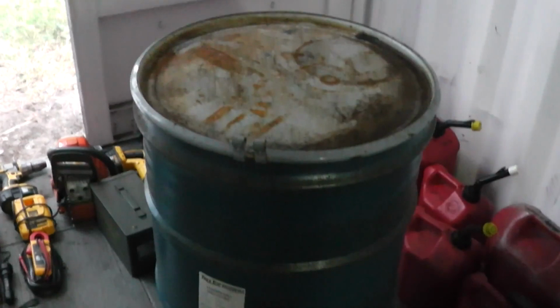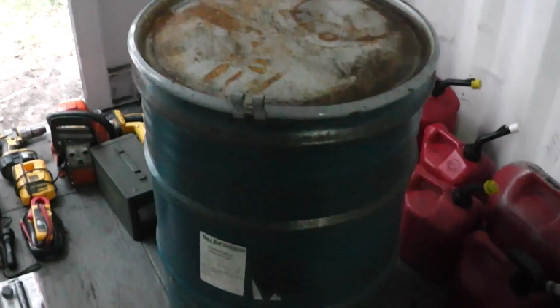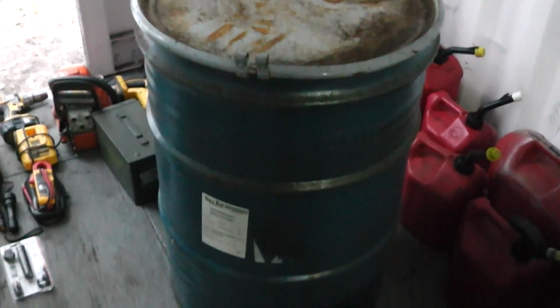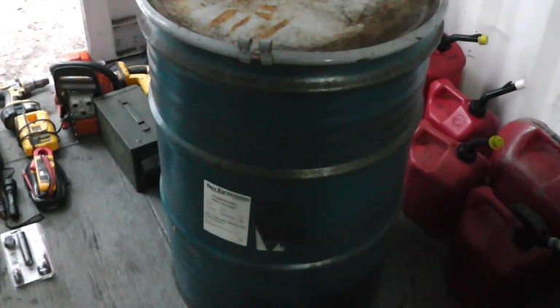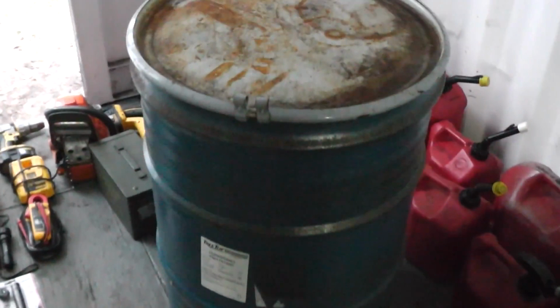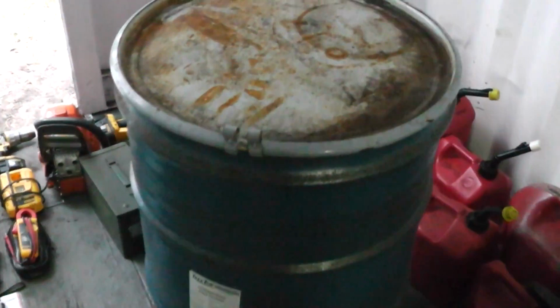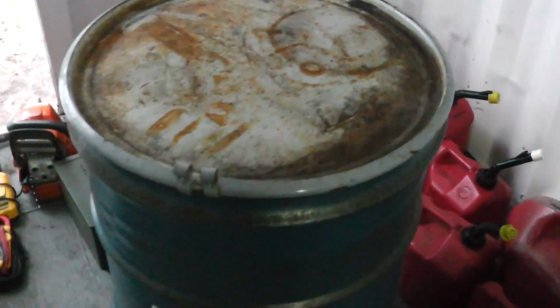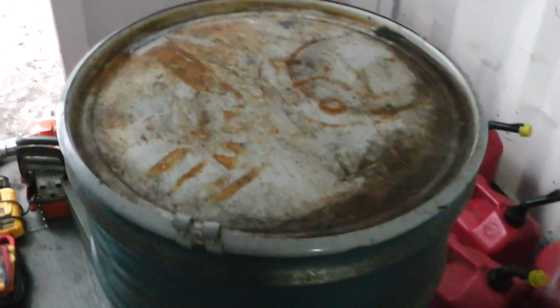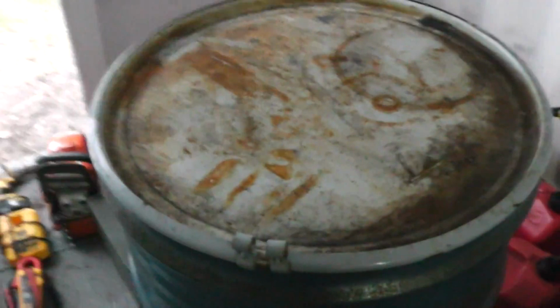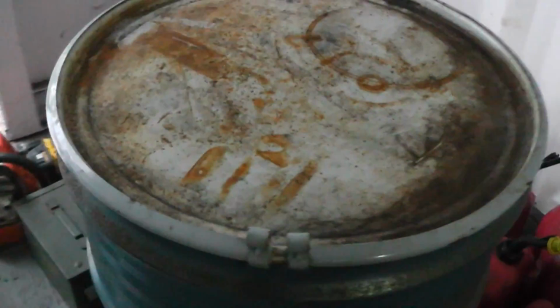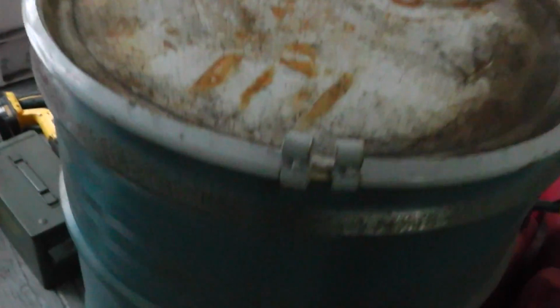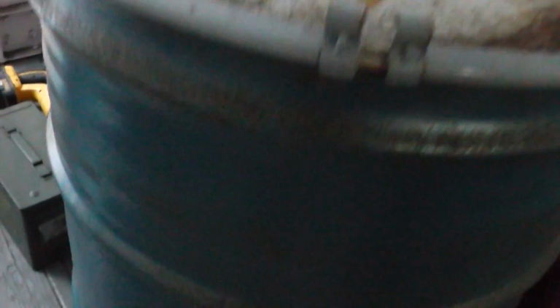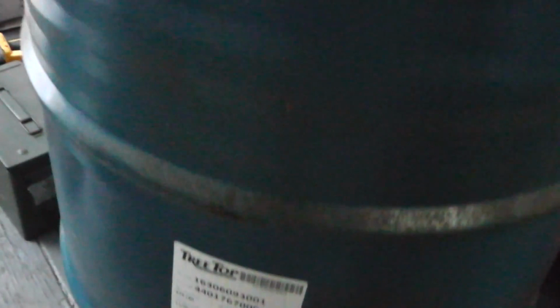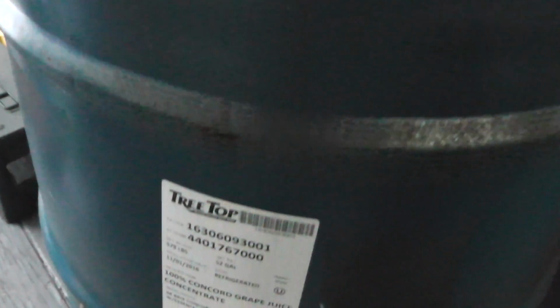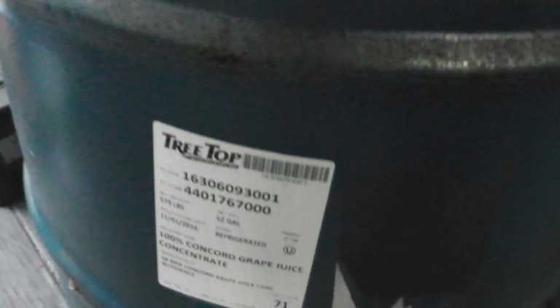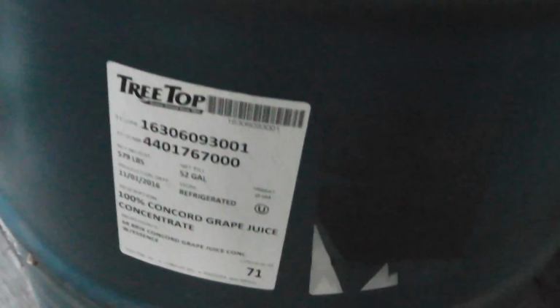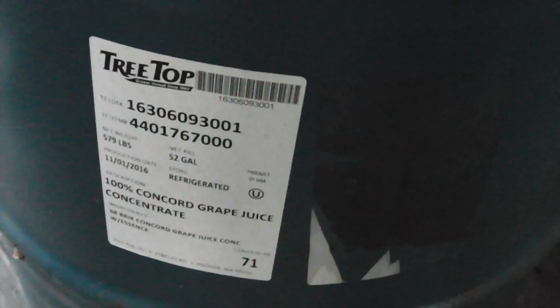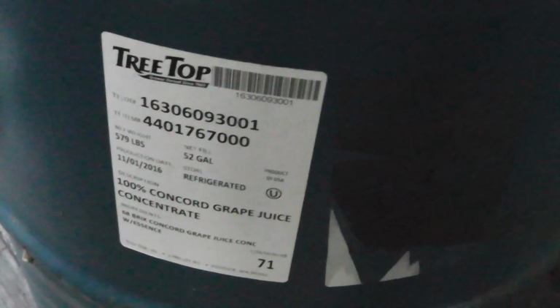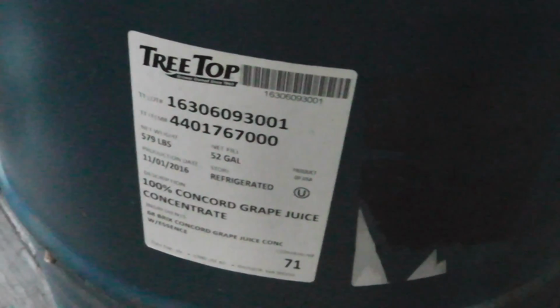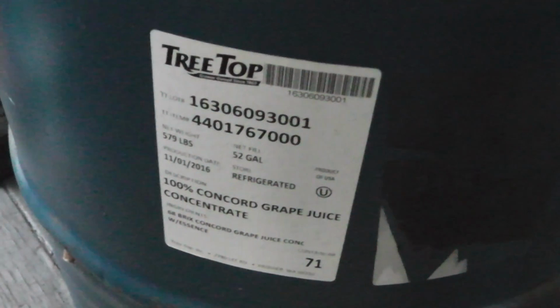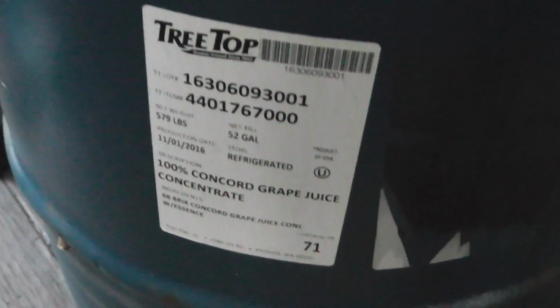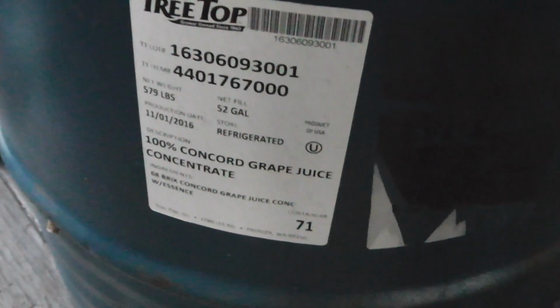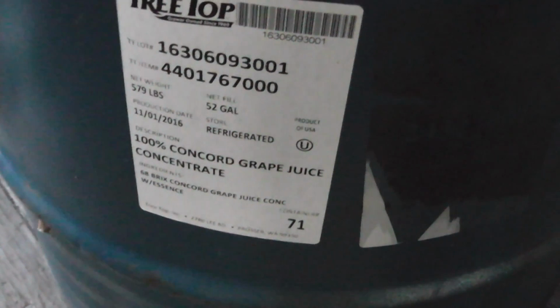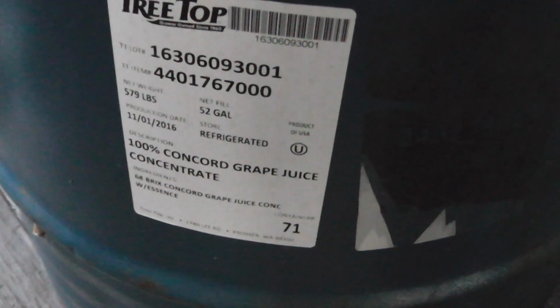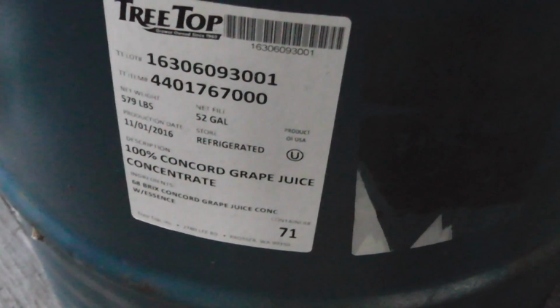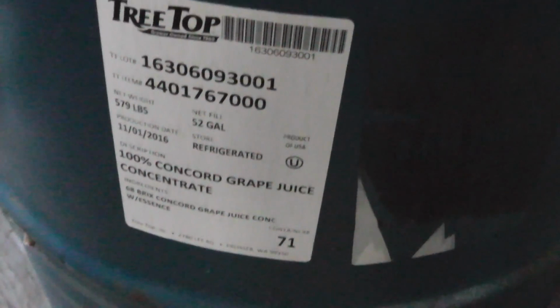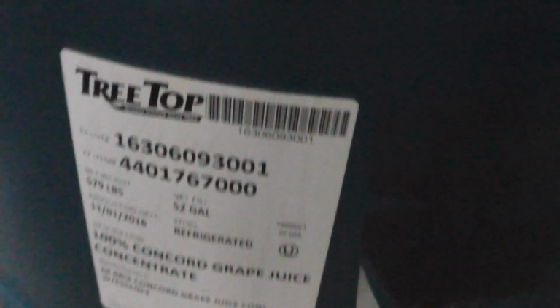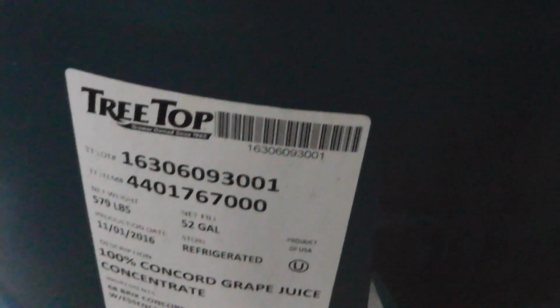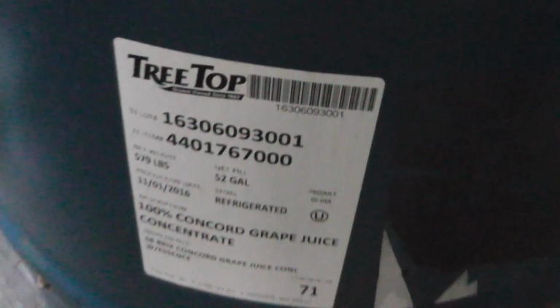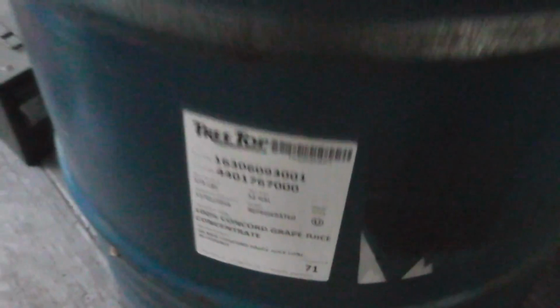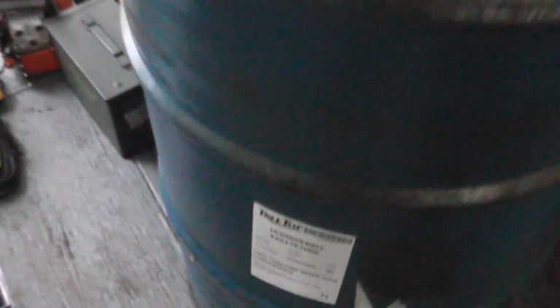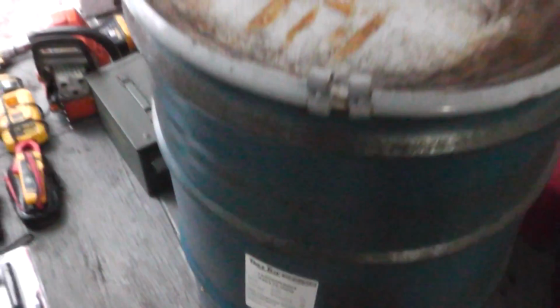That's what I'm using it for, and it's just a barrel that I got from a feed store down the street. It was $20, 52 gallons of capacity.